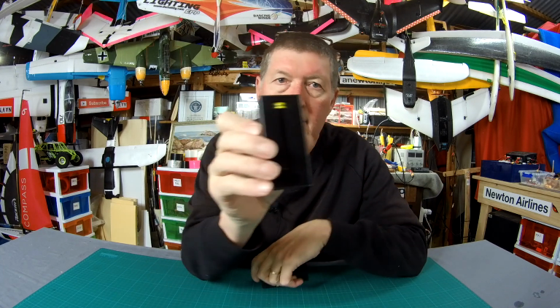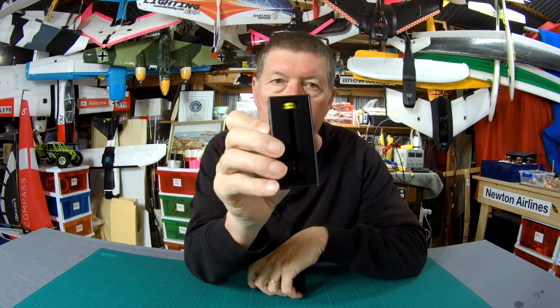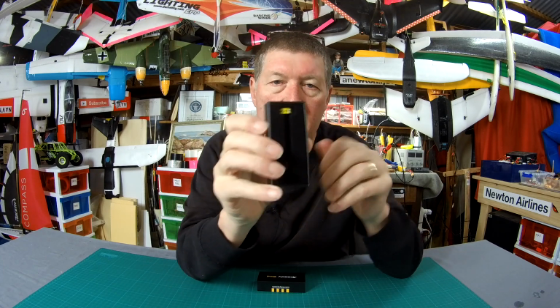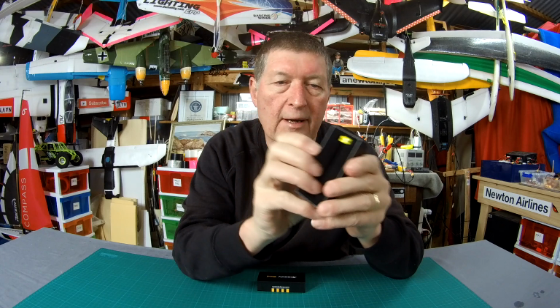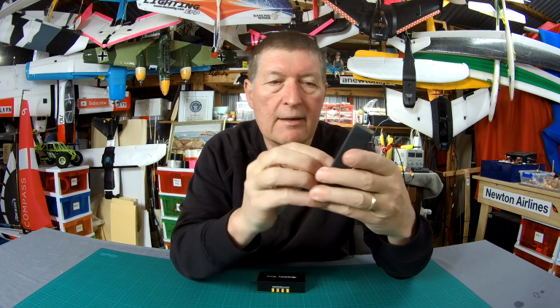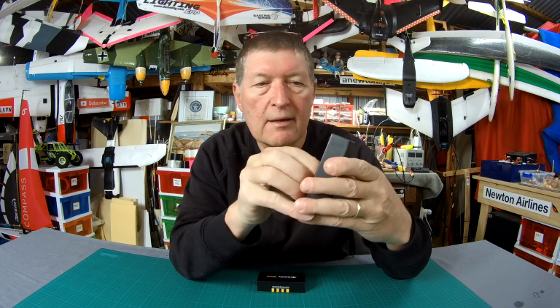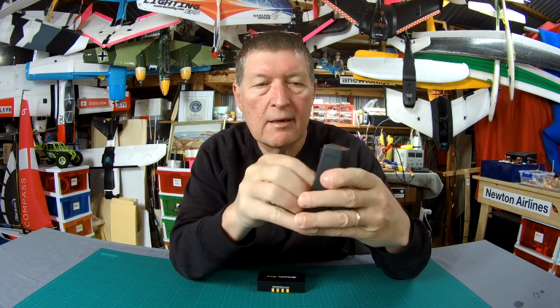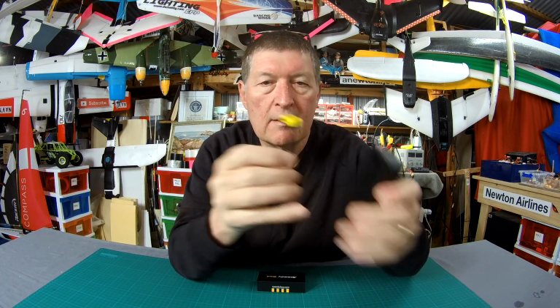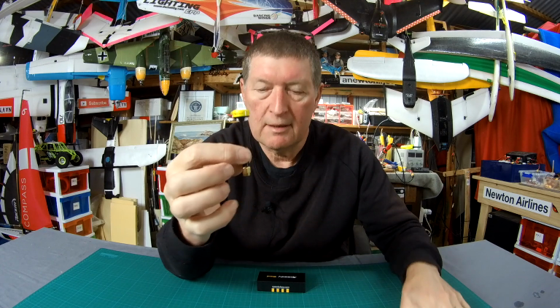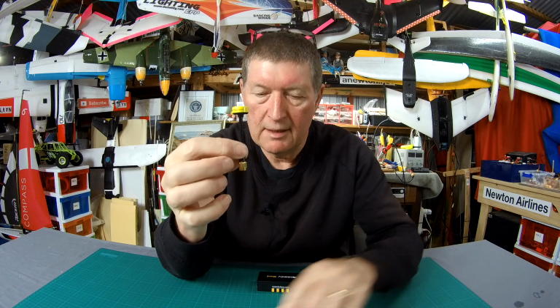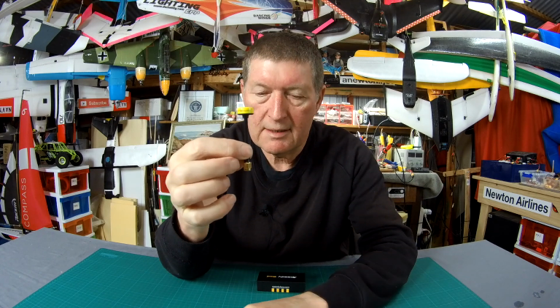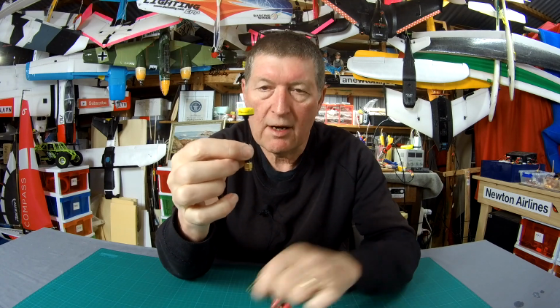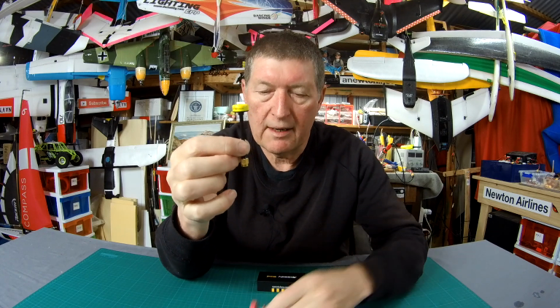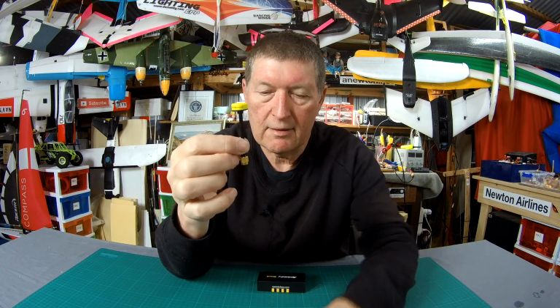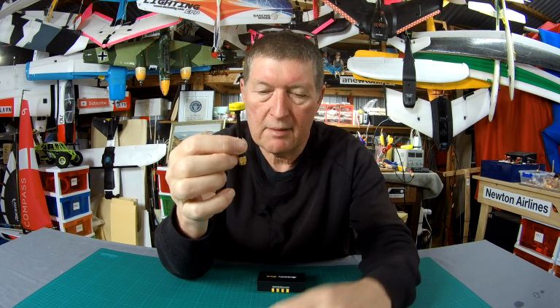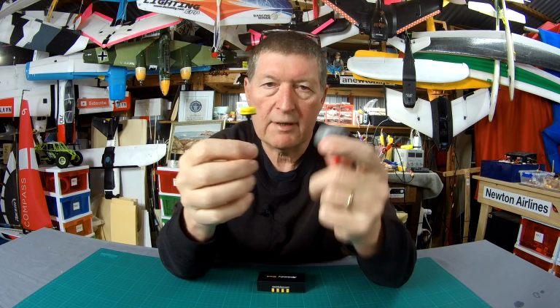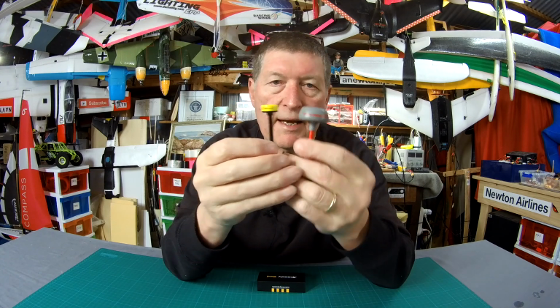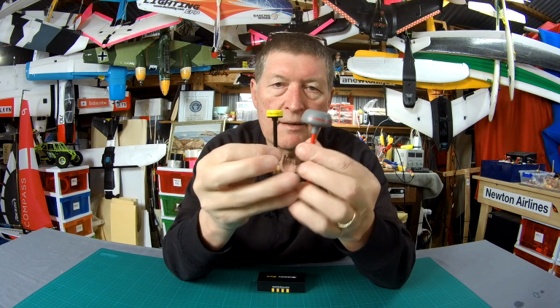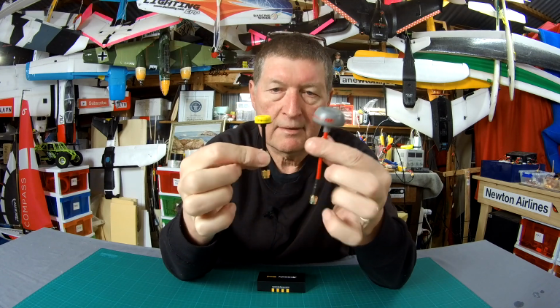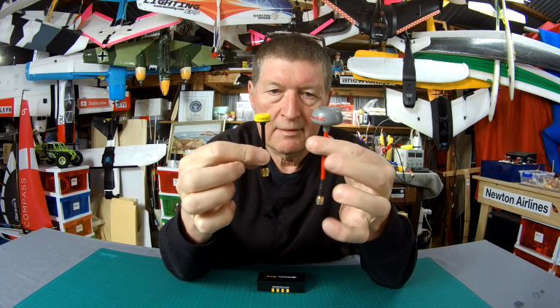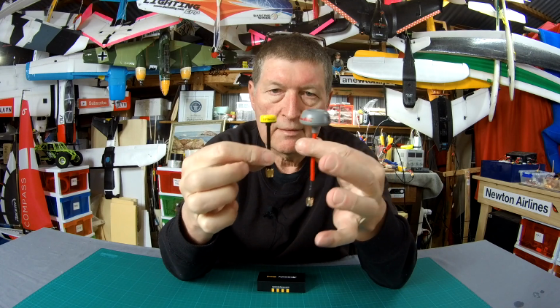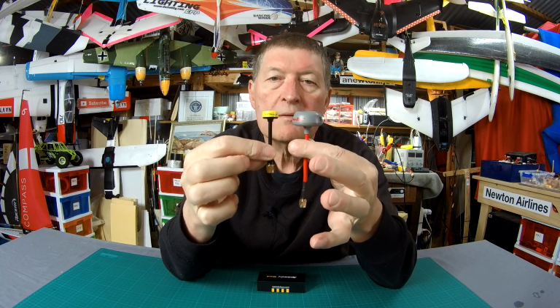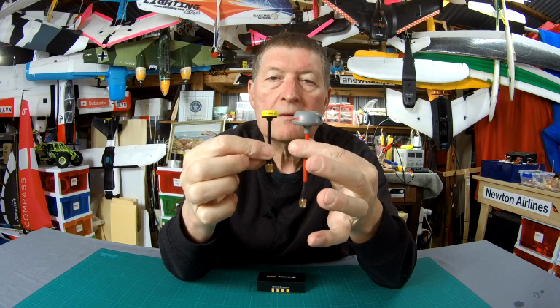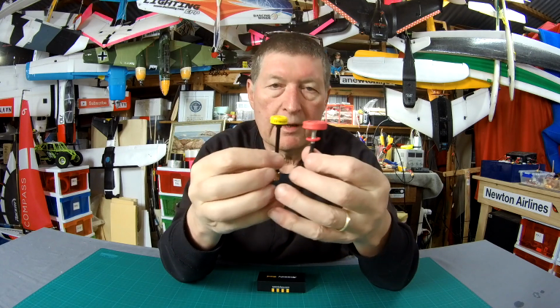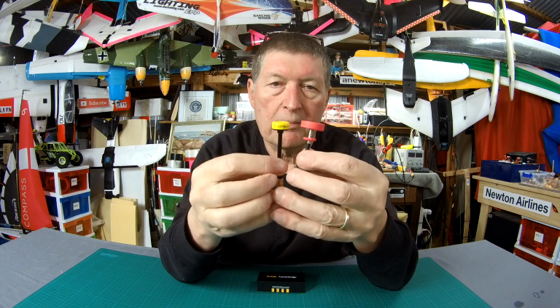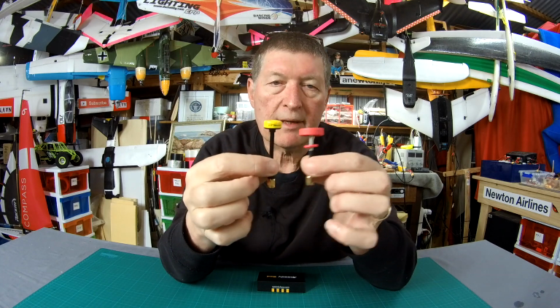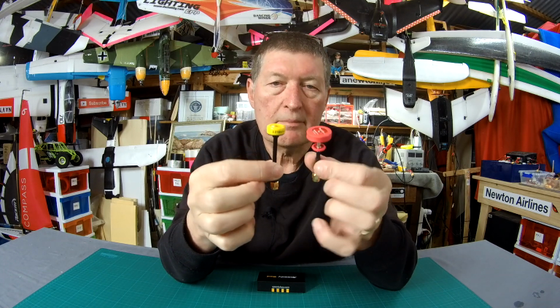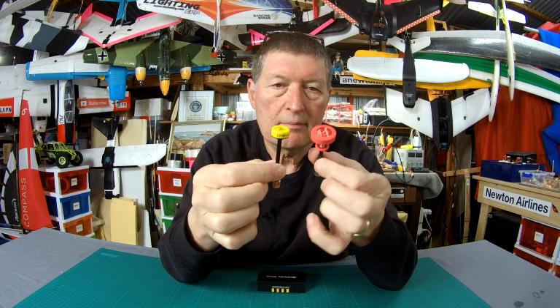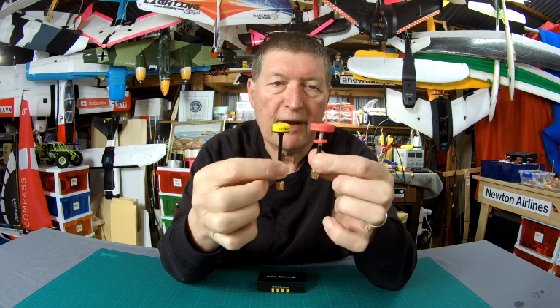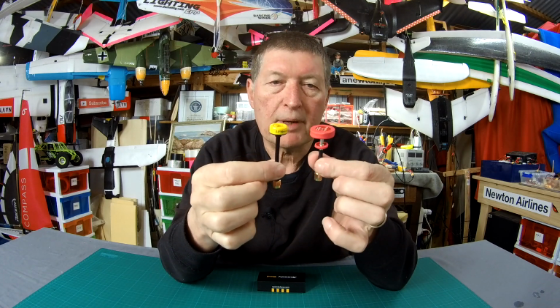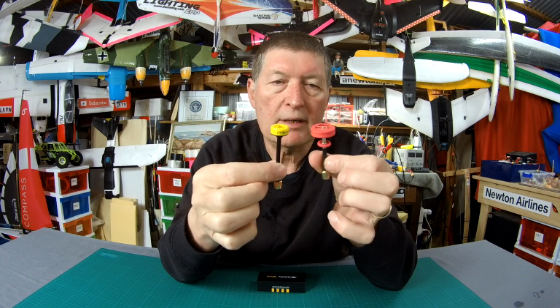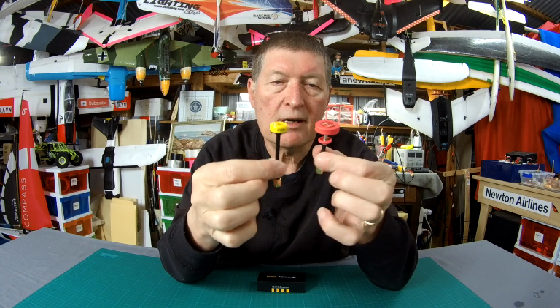Have a look at this one. It's tiny. Let's compare it to that. There it is compared to the other flat Pagoda style.